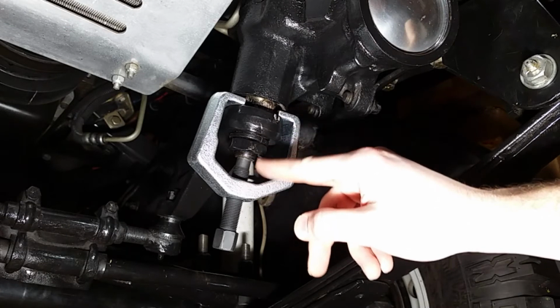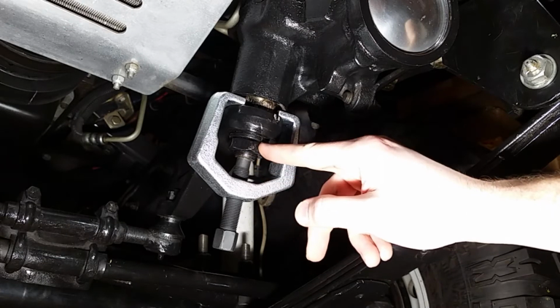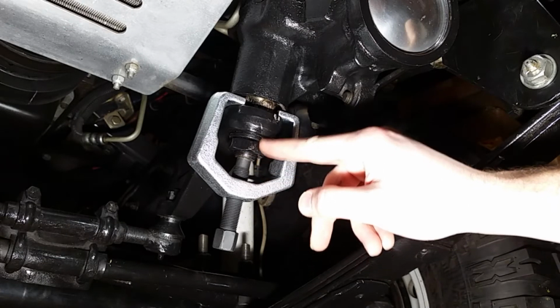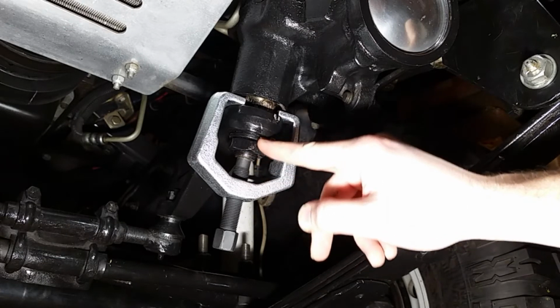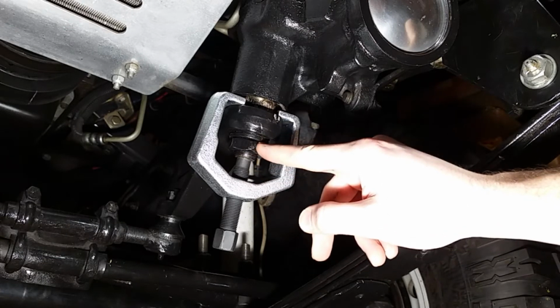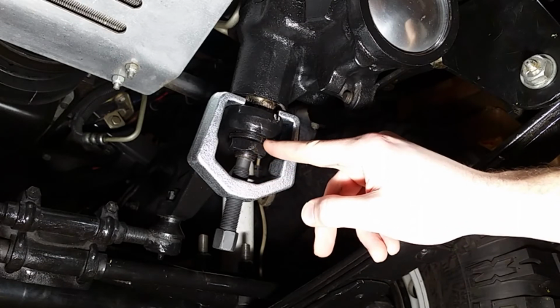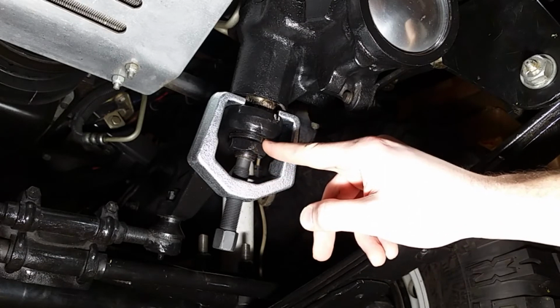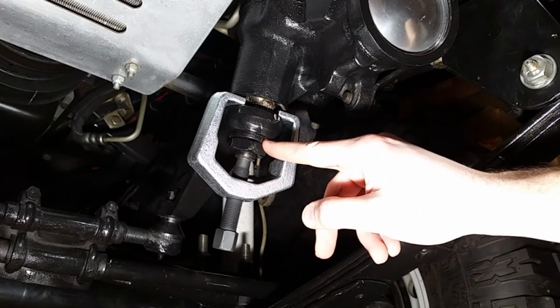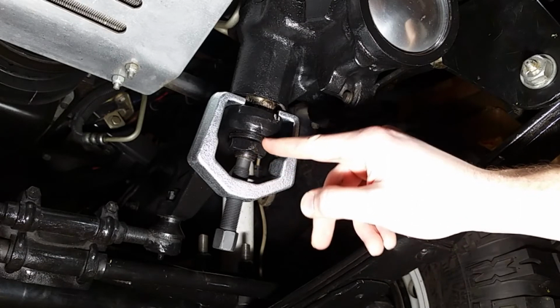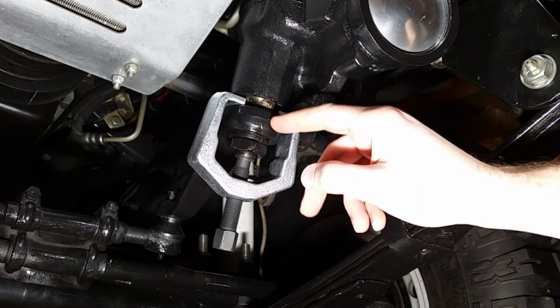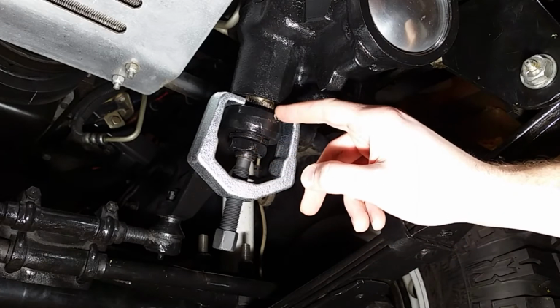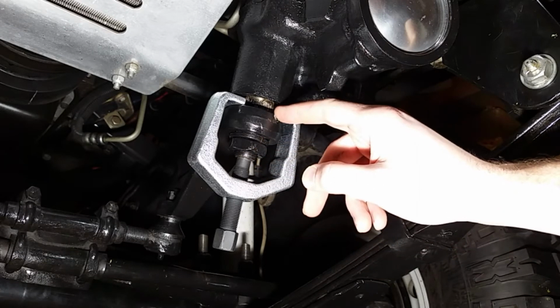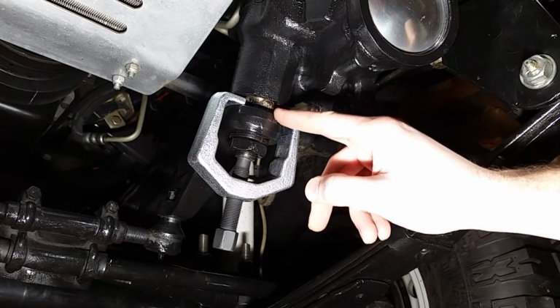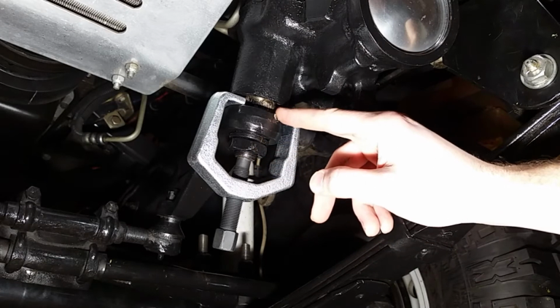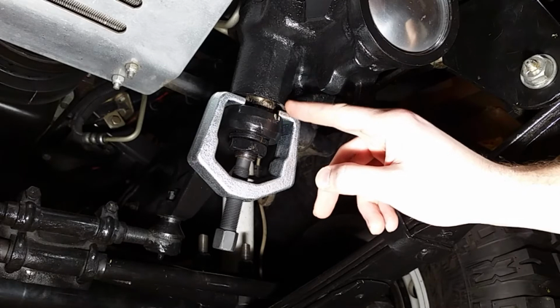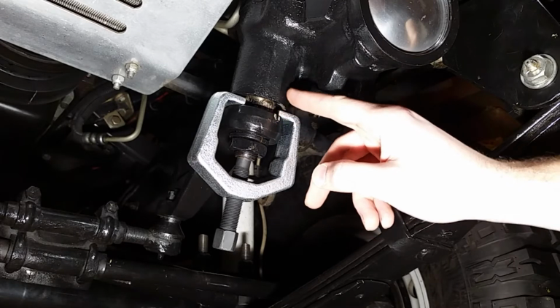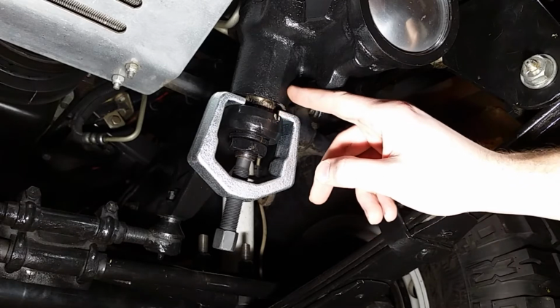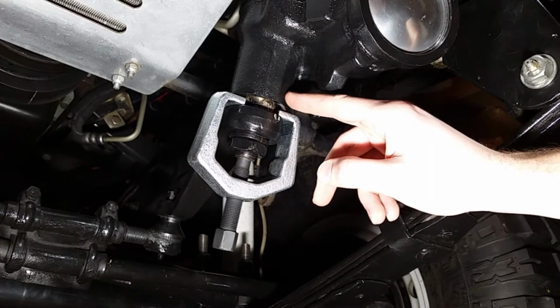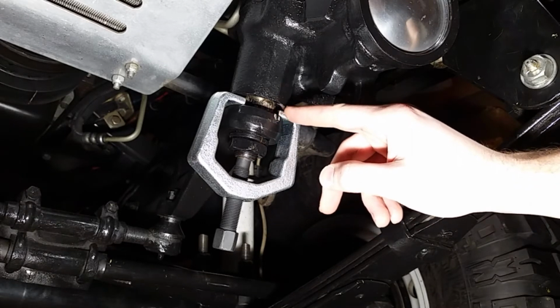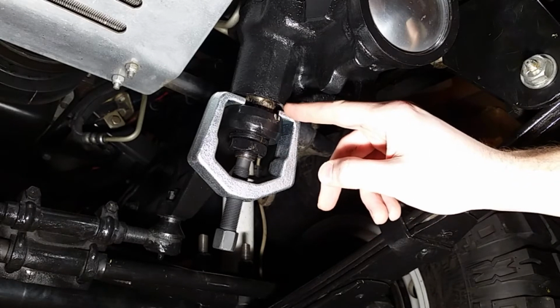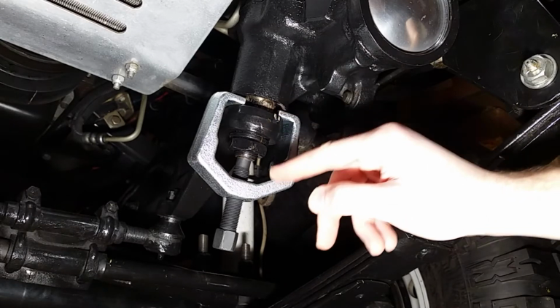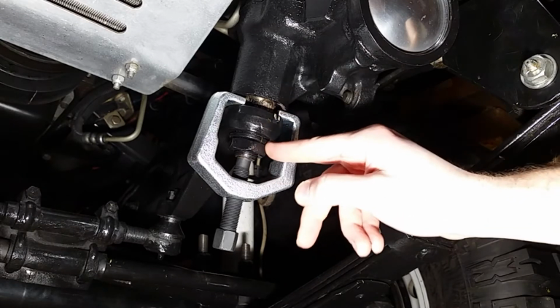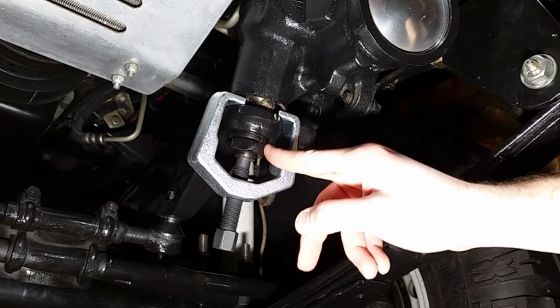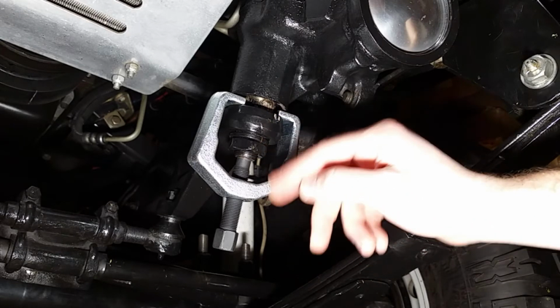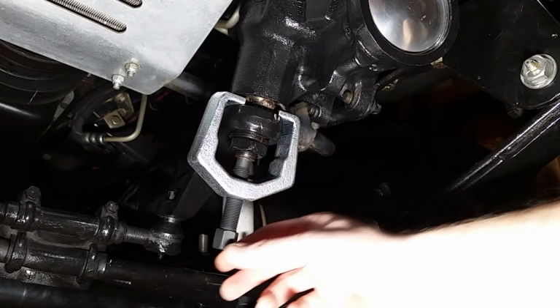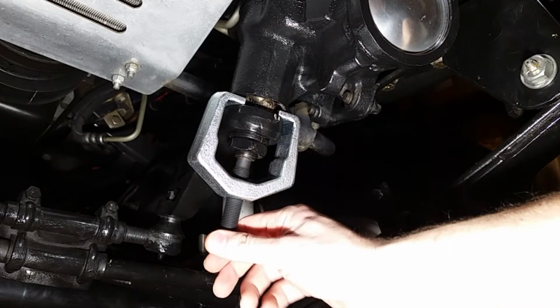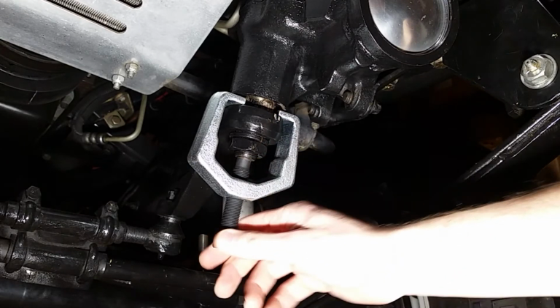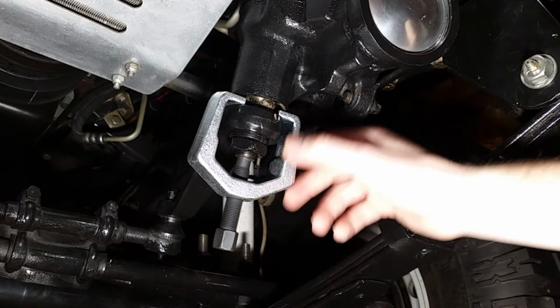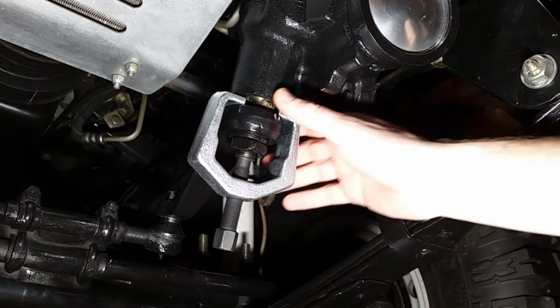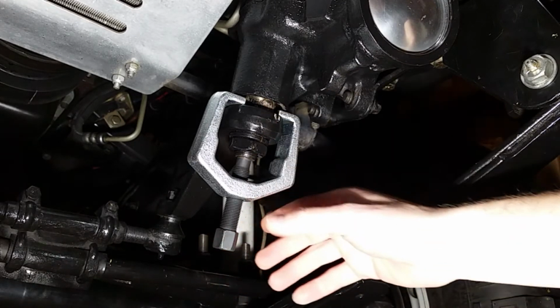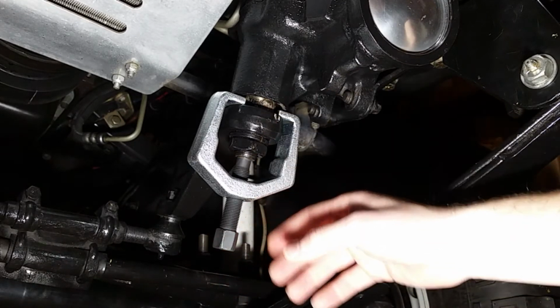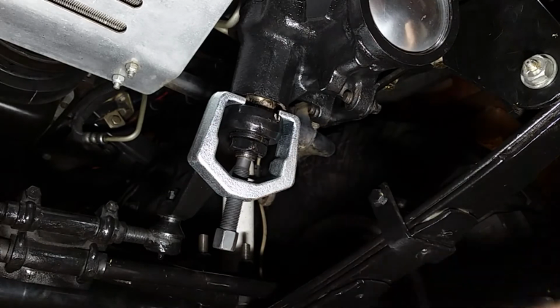Obviously, the nut's on with lock washers in place, so it's not going to do anything if you tried. Simply take off the nut, tighten this up, and it pulls the Pitman Arm off.